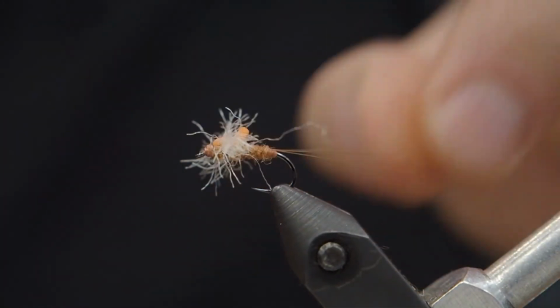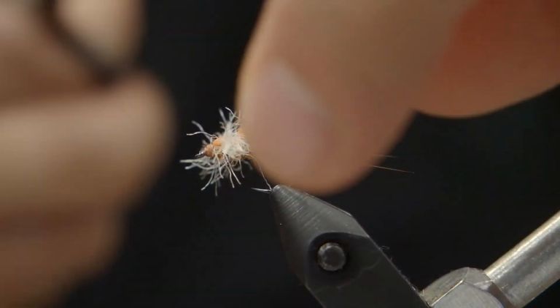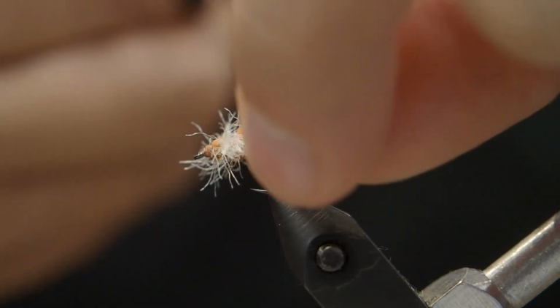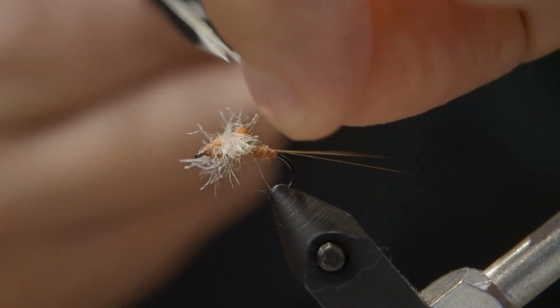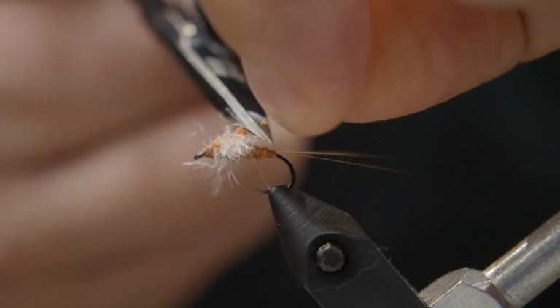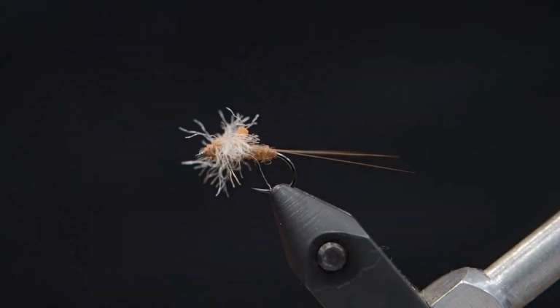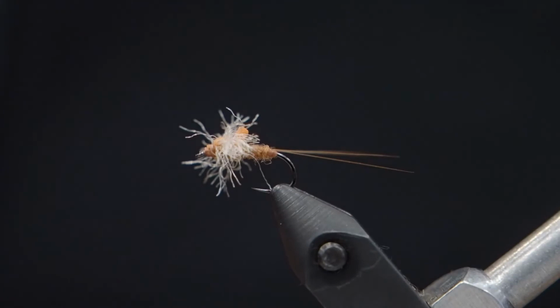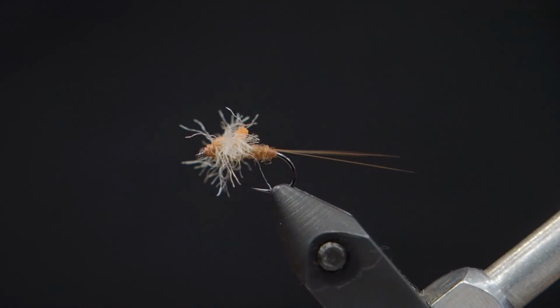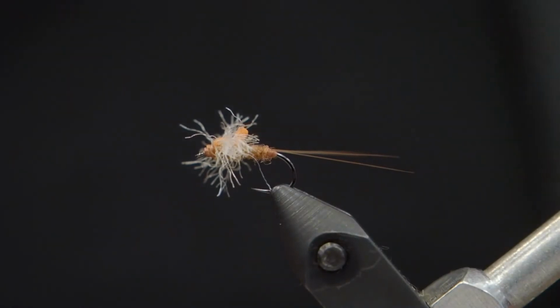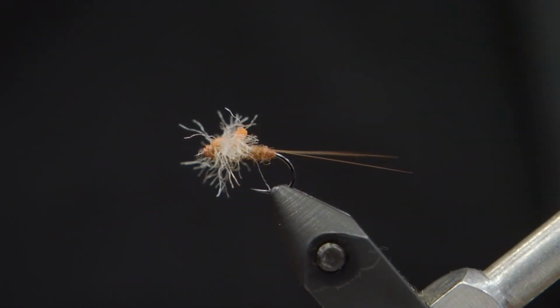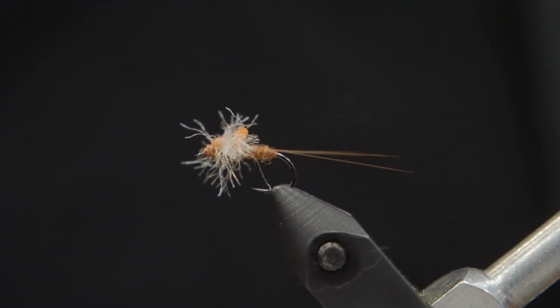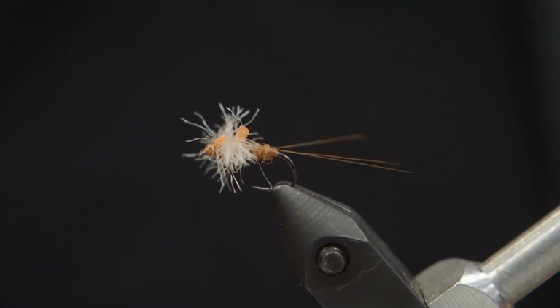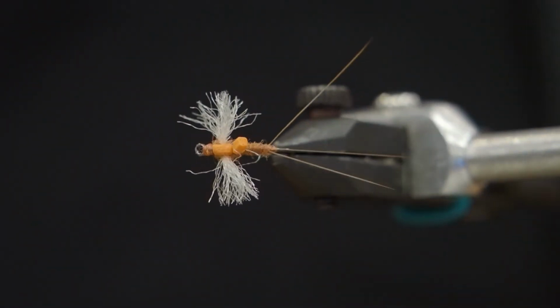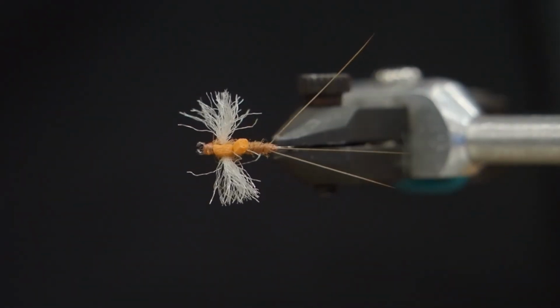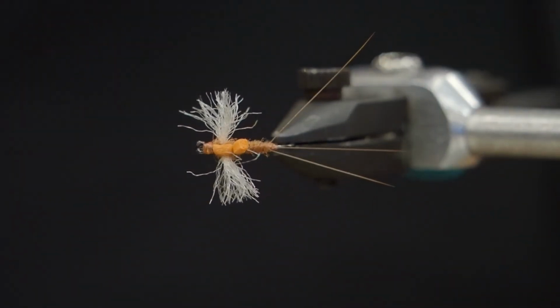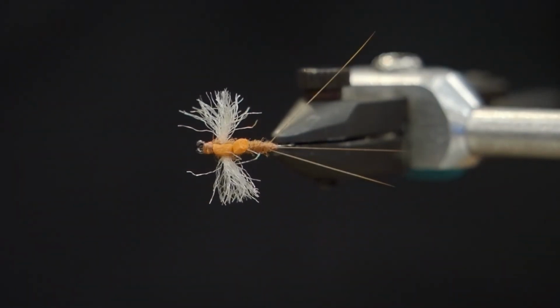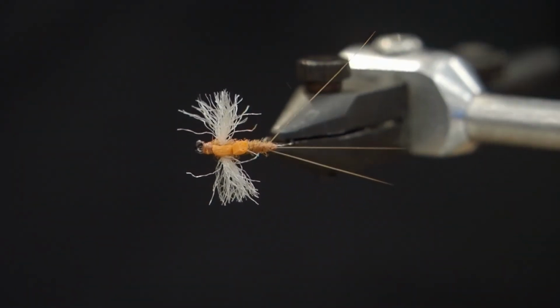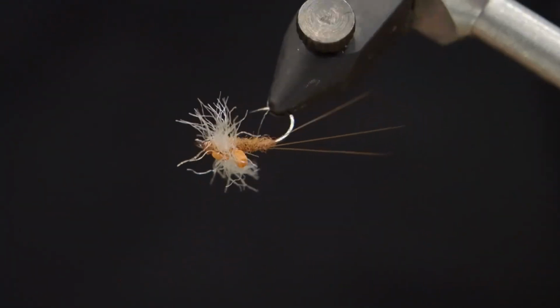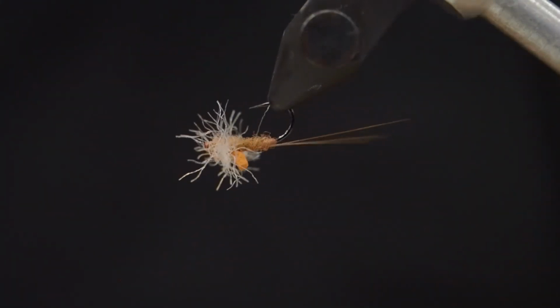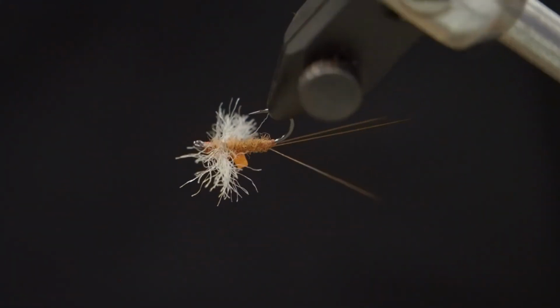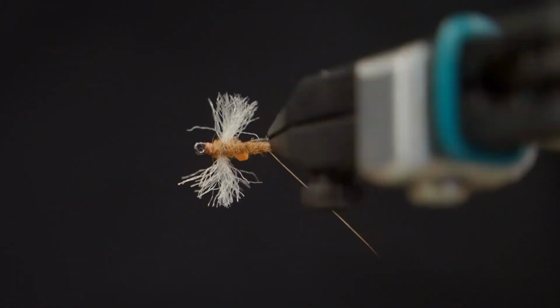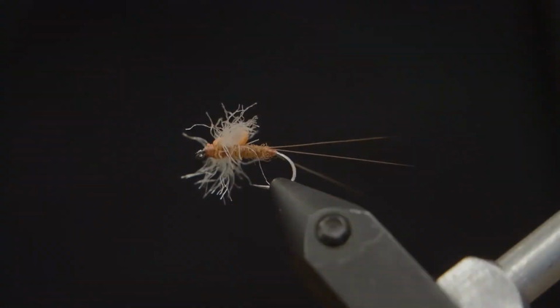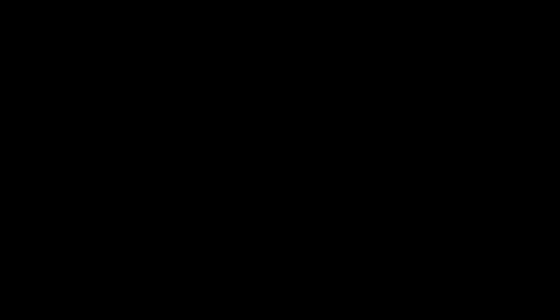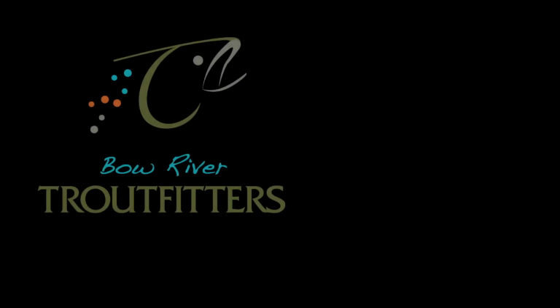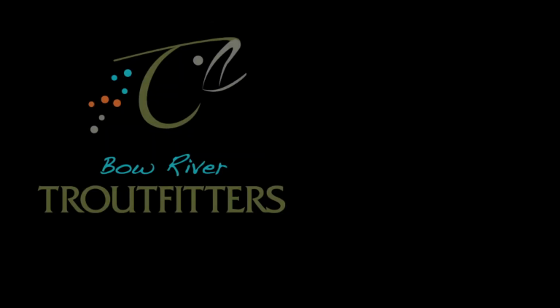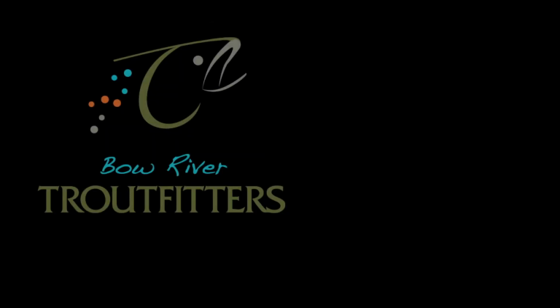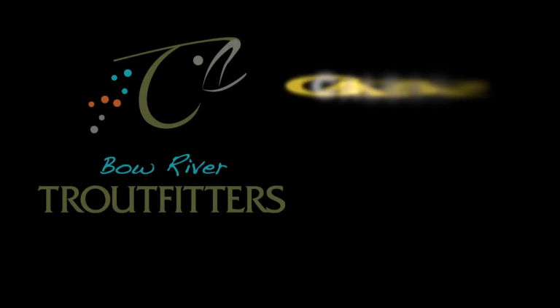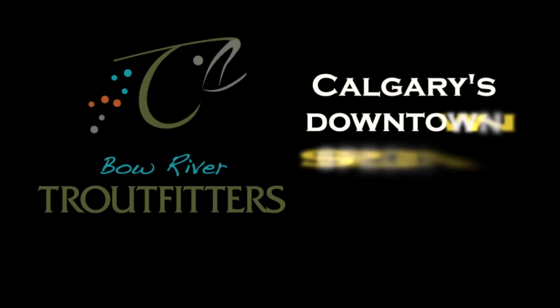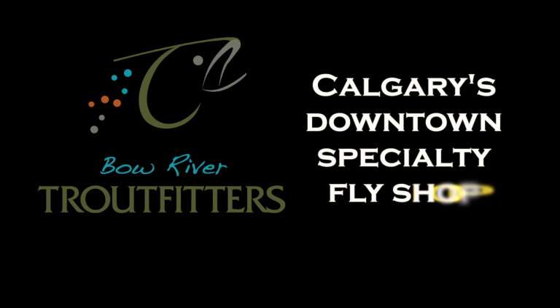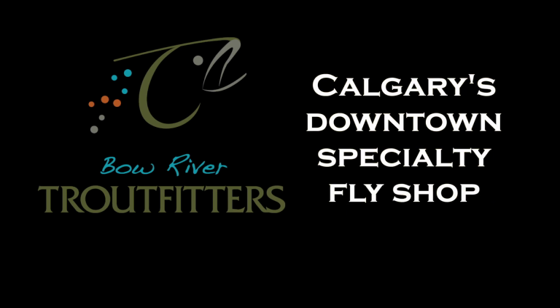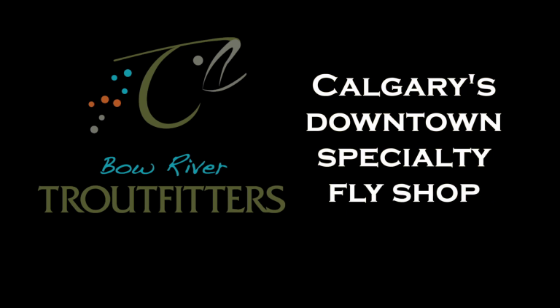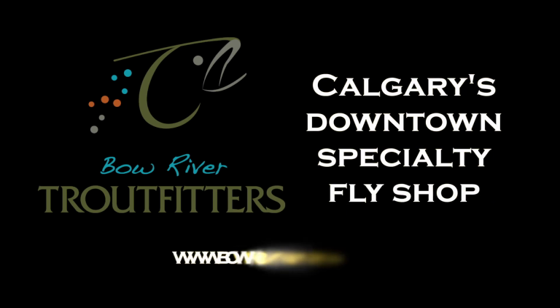This is great at the end of a mayfly spinner hatch. When the flies die, they just kind of give up and lay on the water — they're an easy meal for trout. This will work for blue wing olive patterns or pale morning duns. All the materials you need you can get at BoerTroutFitters.com. Thanks.